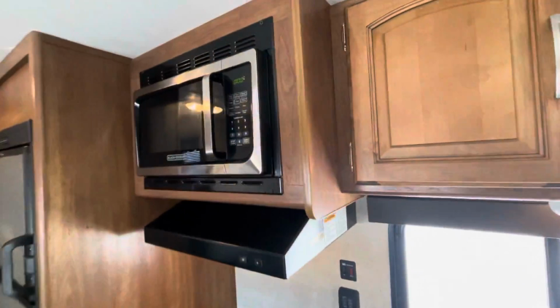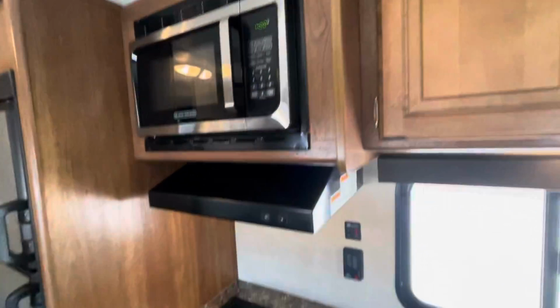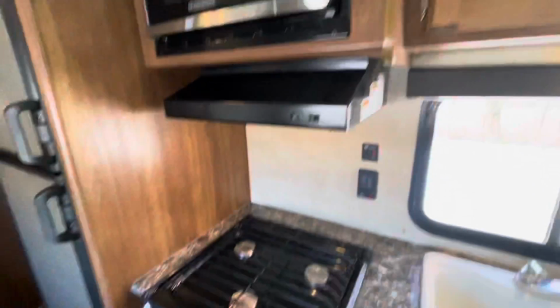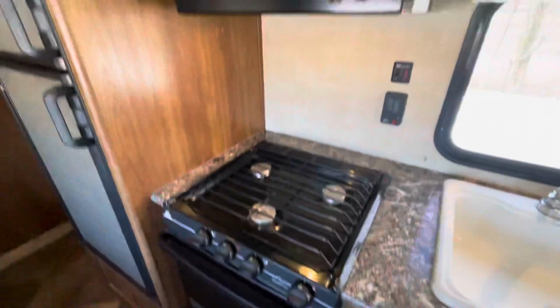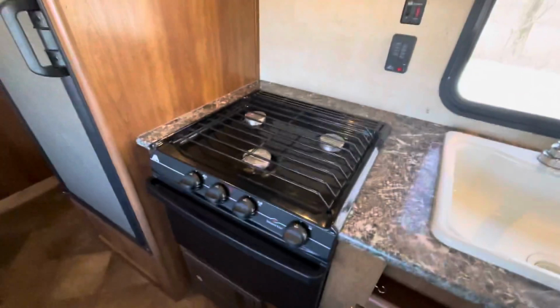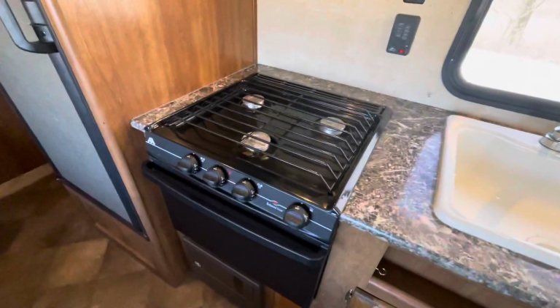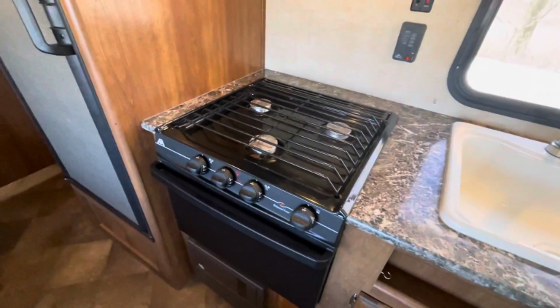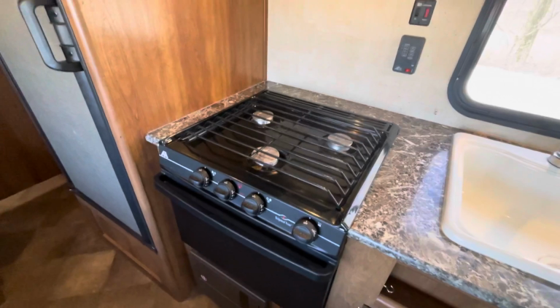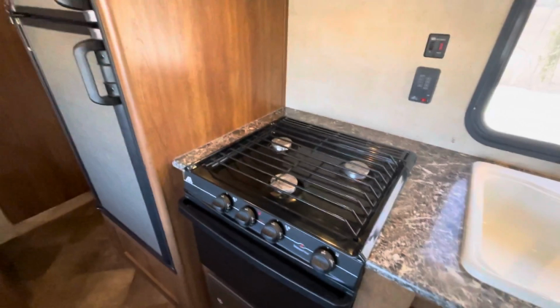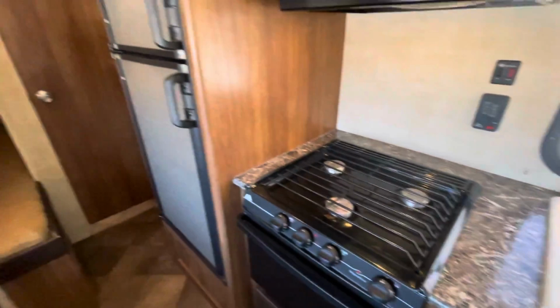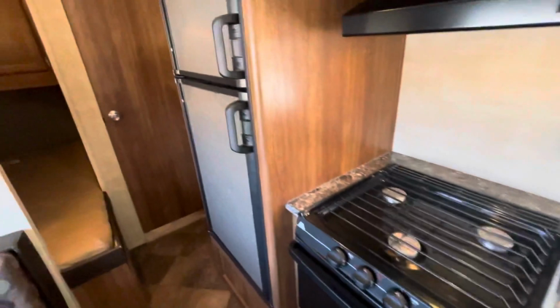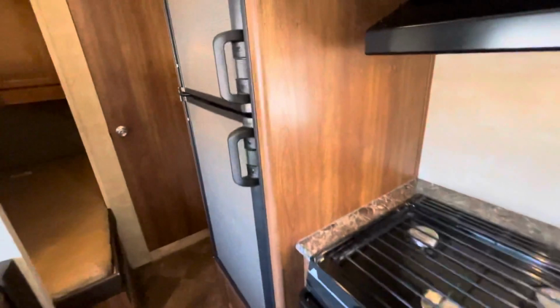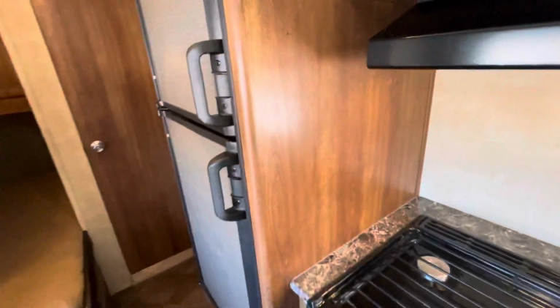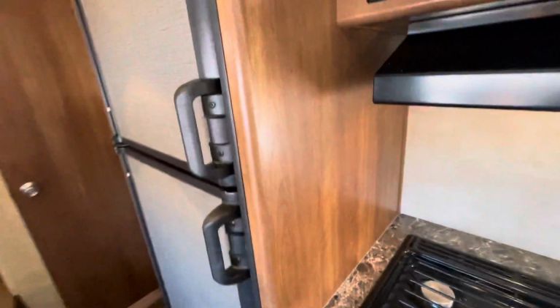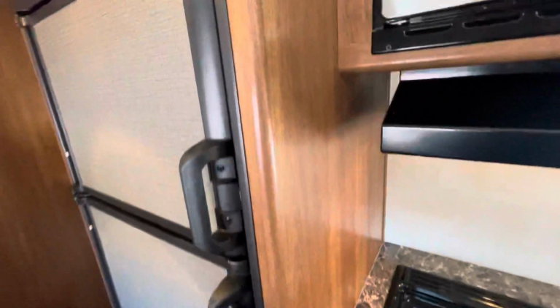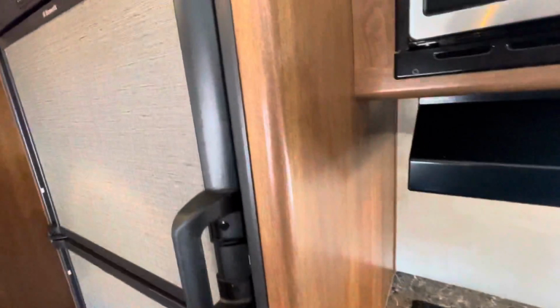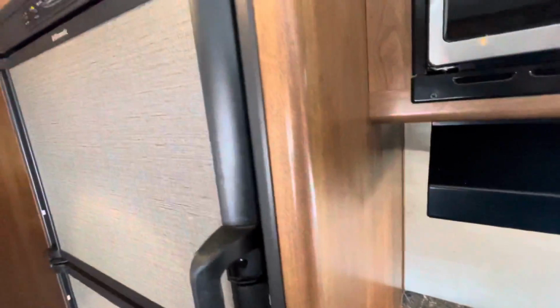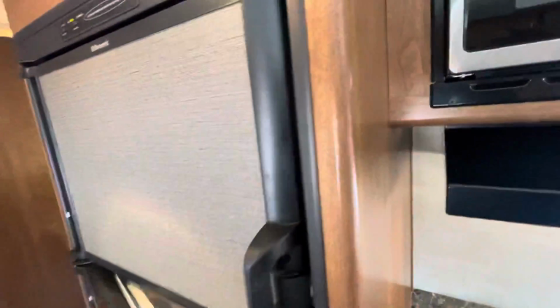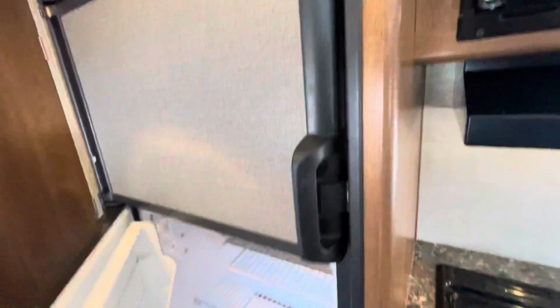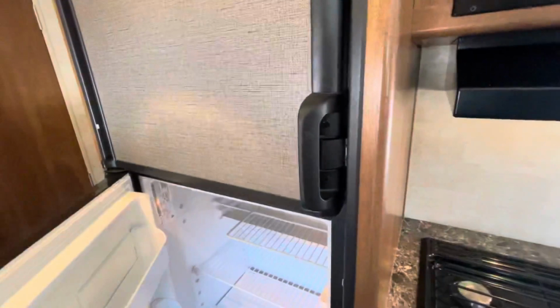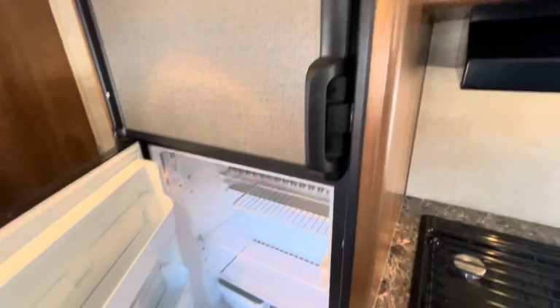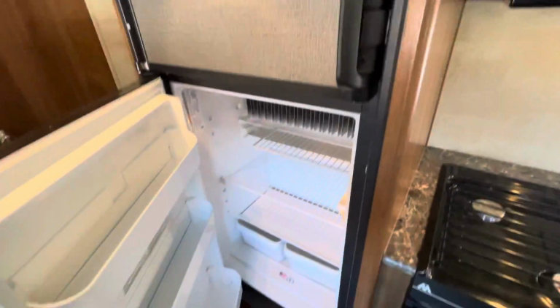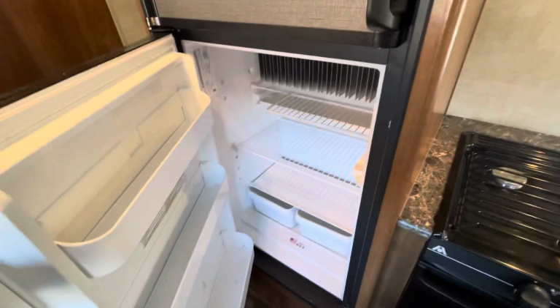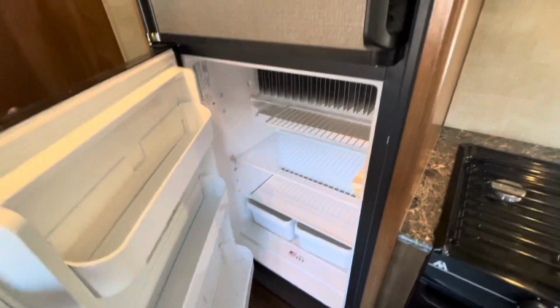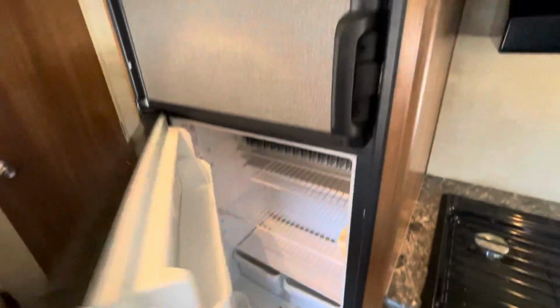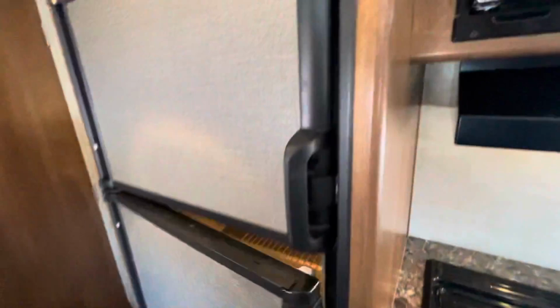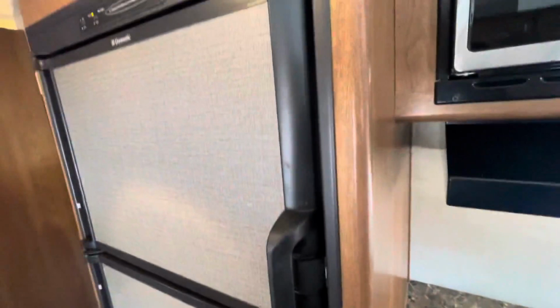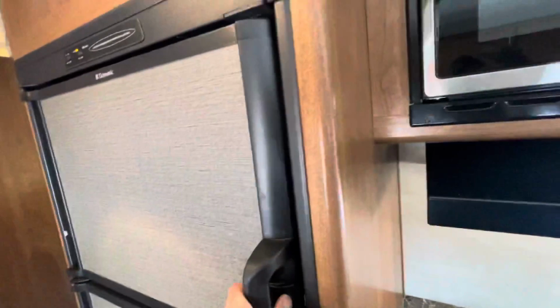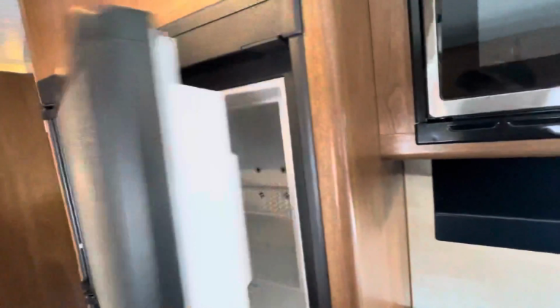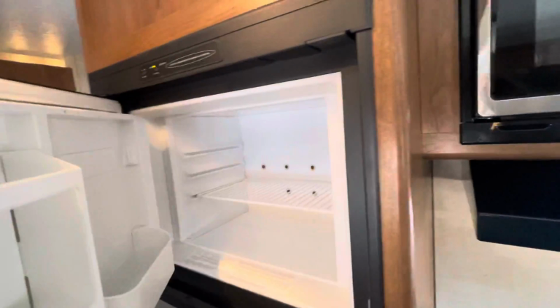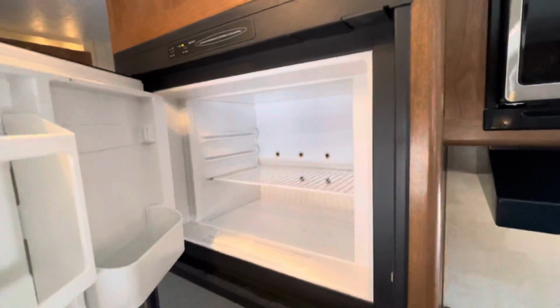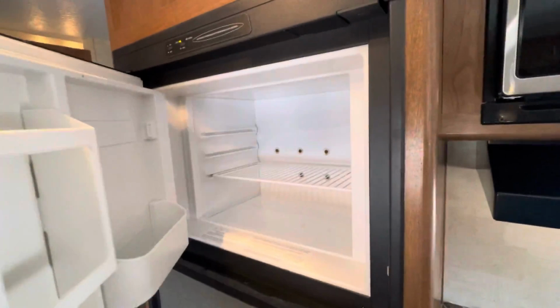There's a microwave with stove top and oven, a two-way refrigerator, and a freezer.